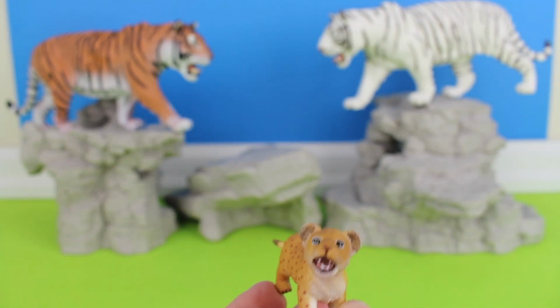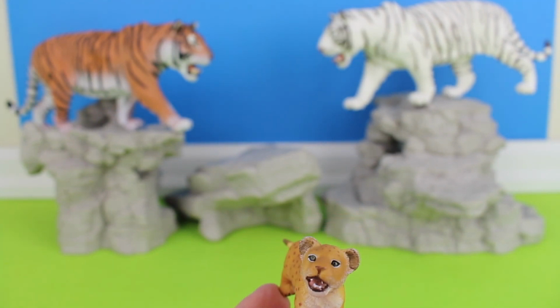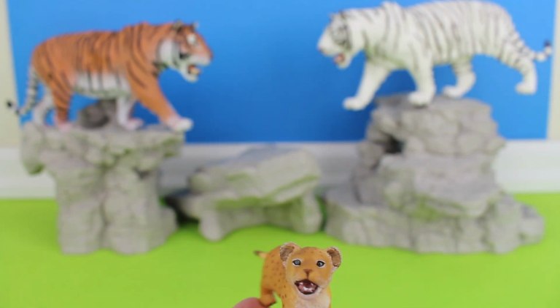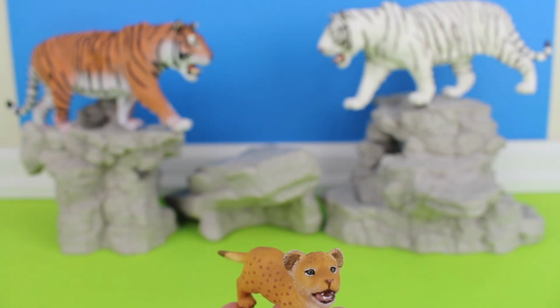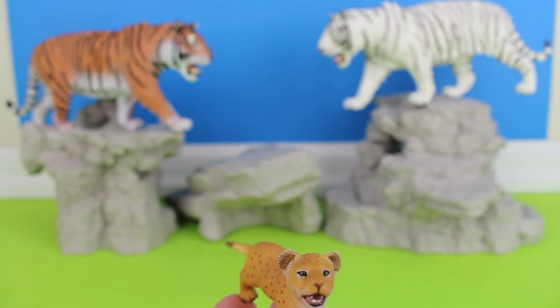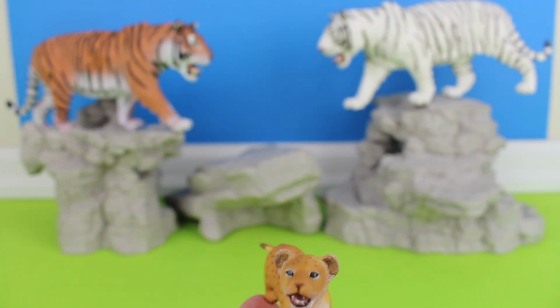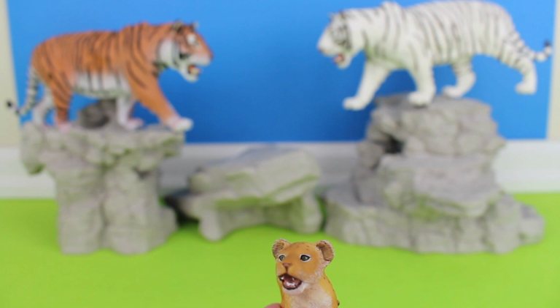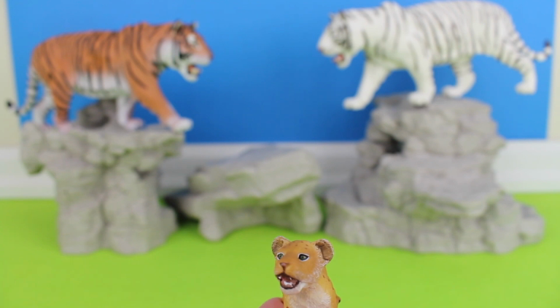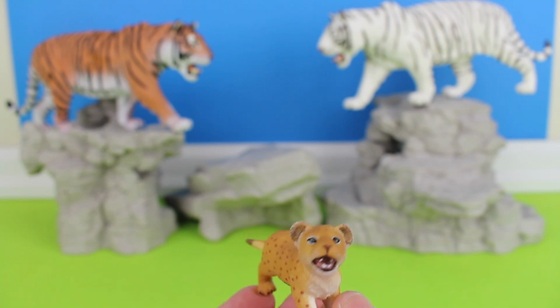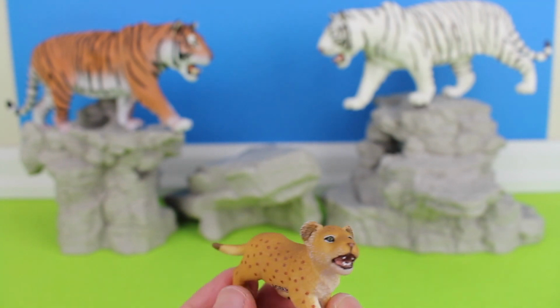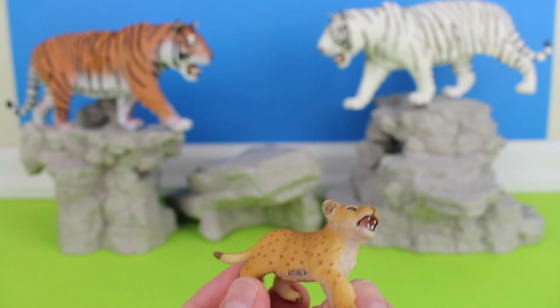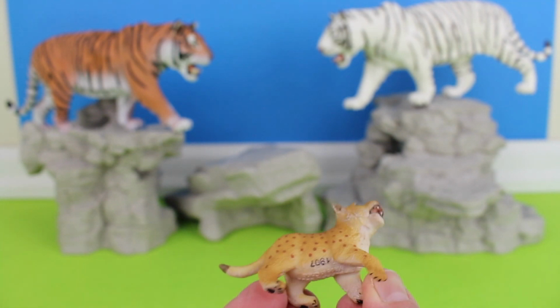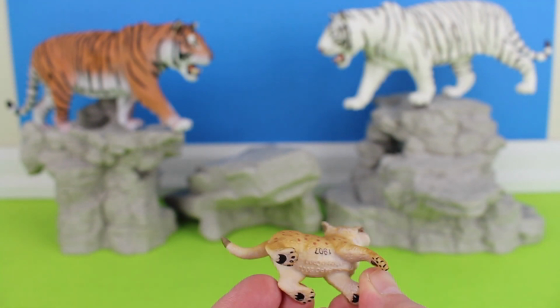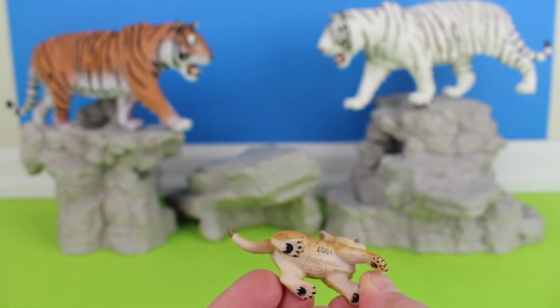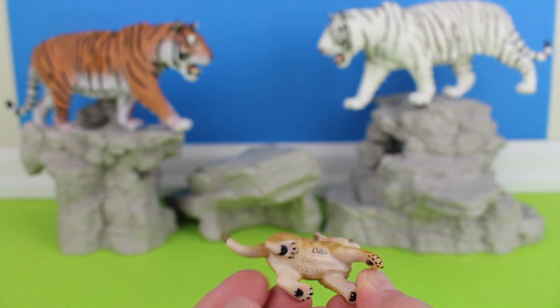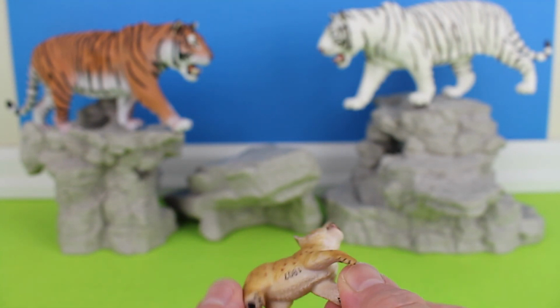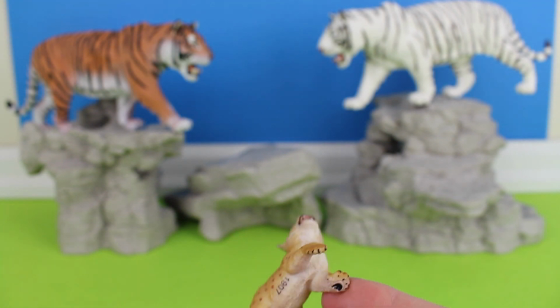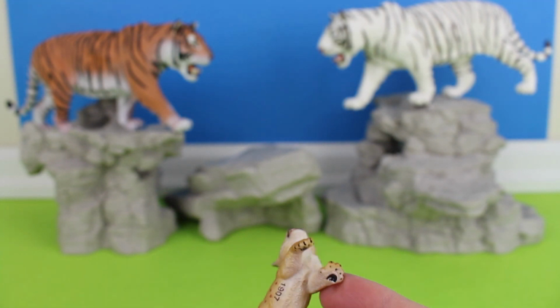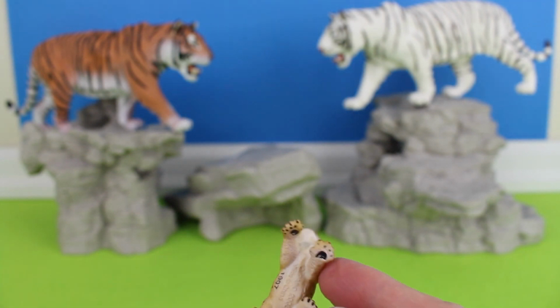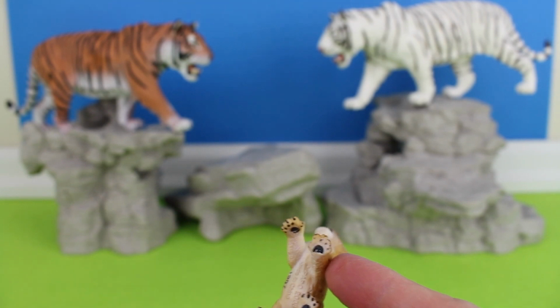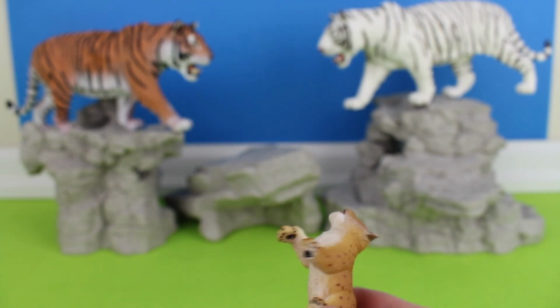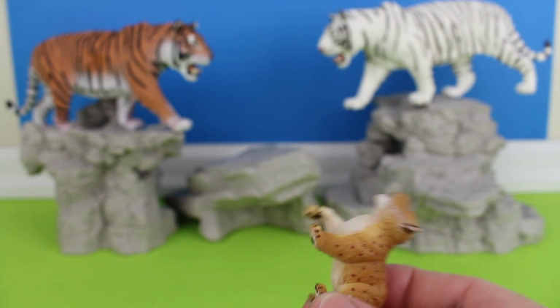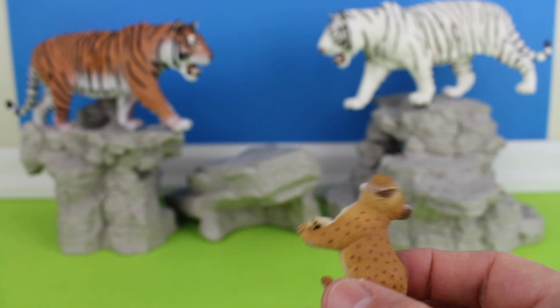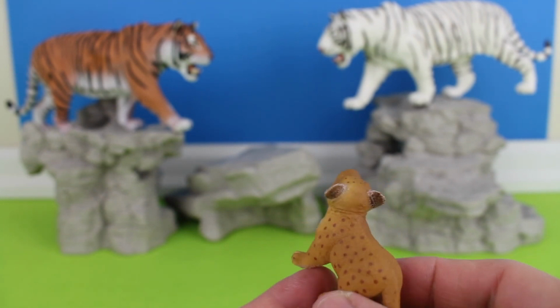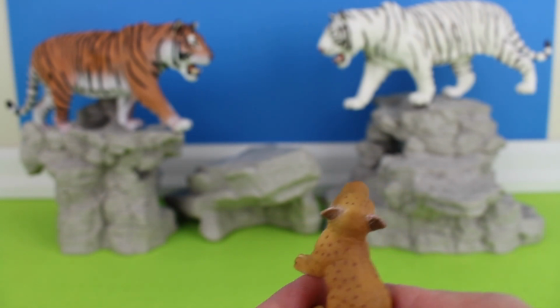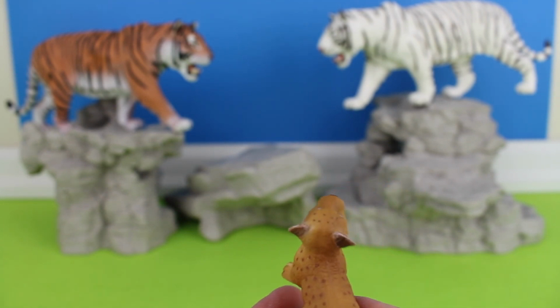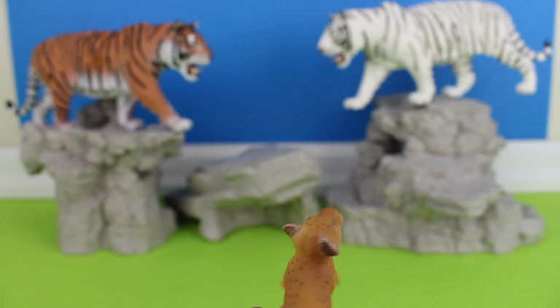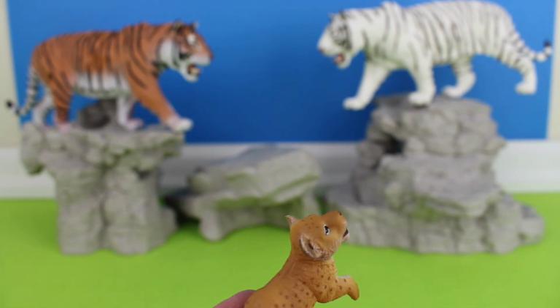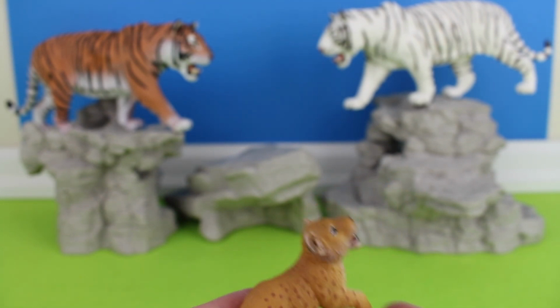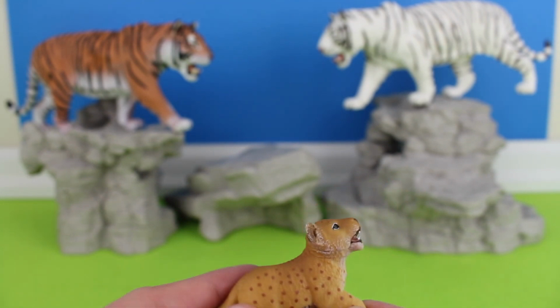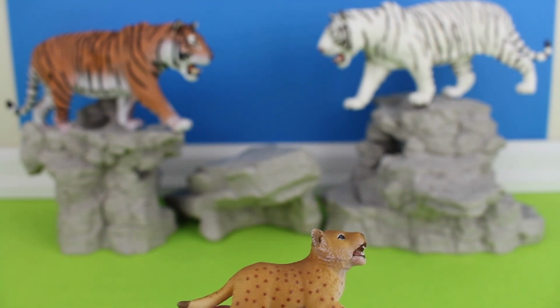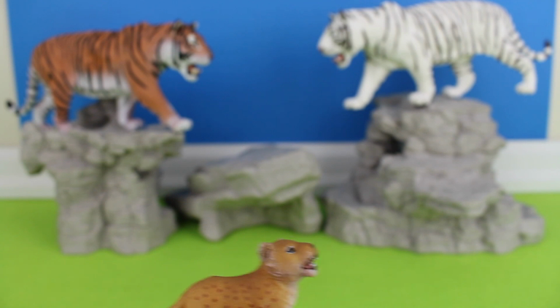A baby lion is also known as a cub, whelp, or lionette. Lion cubs stay with their mother for about two years. They learn to hunt from her.